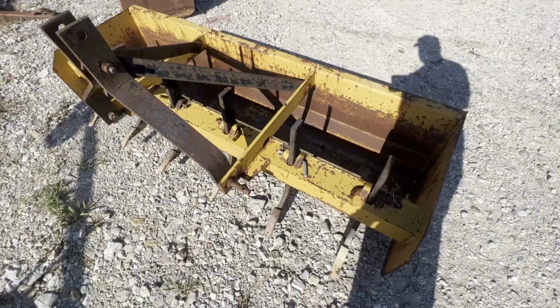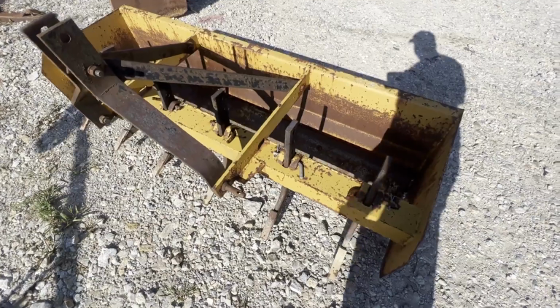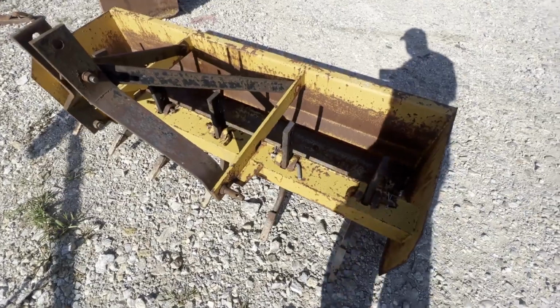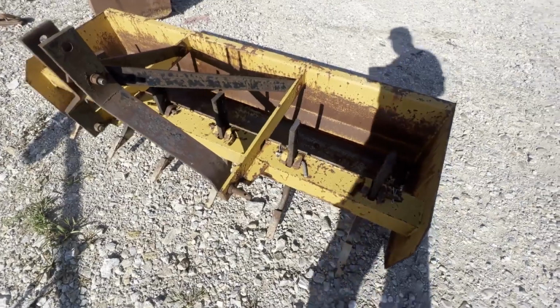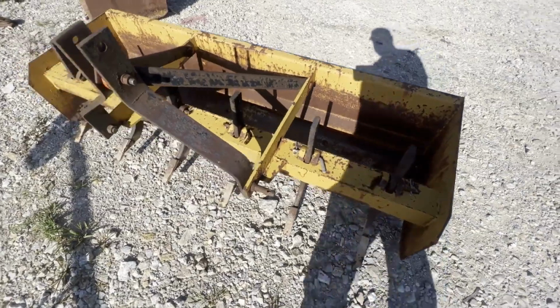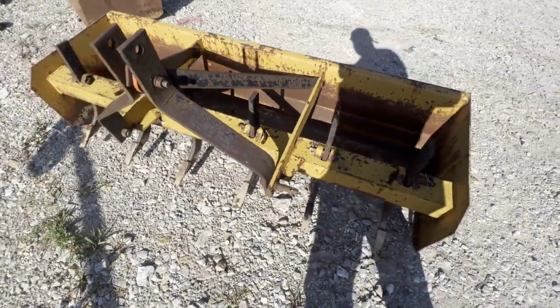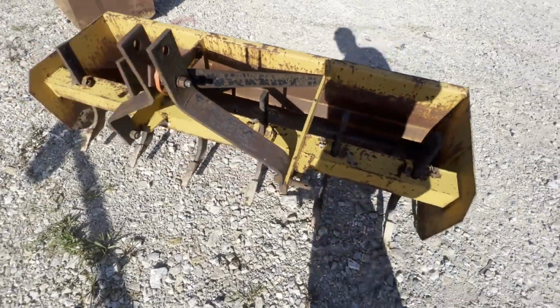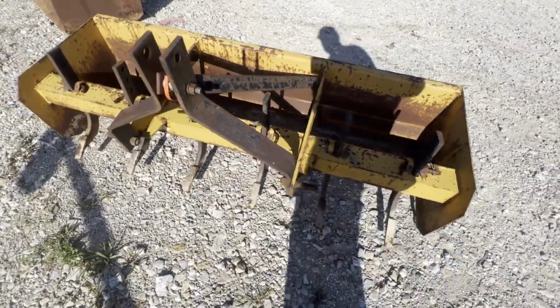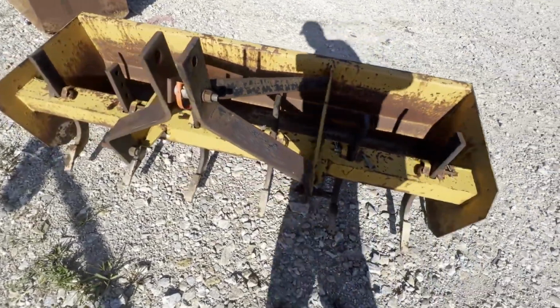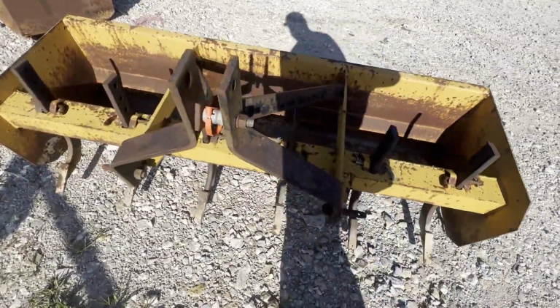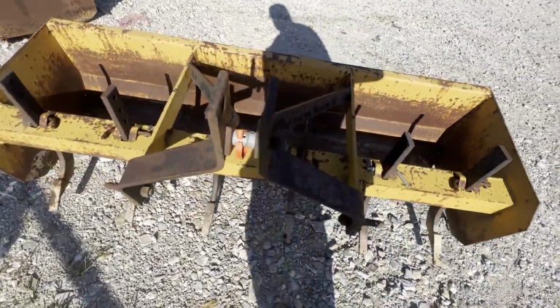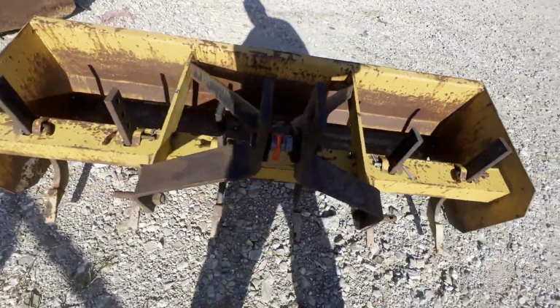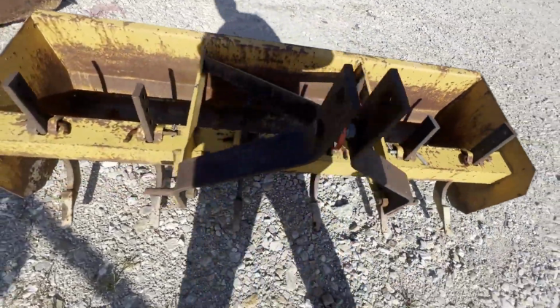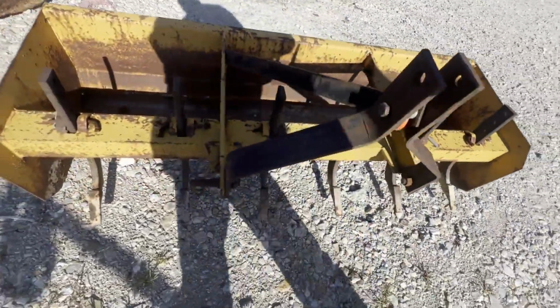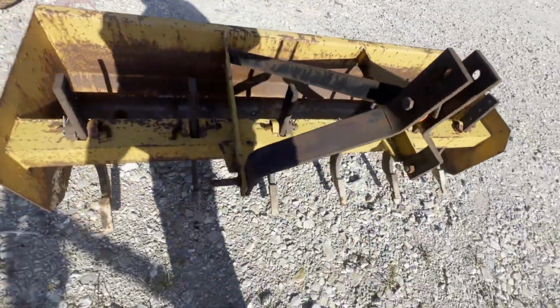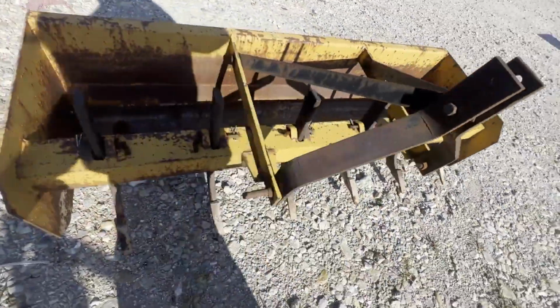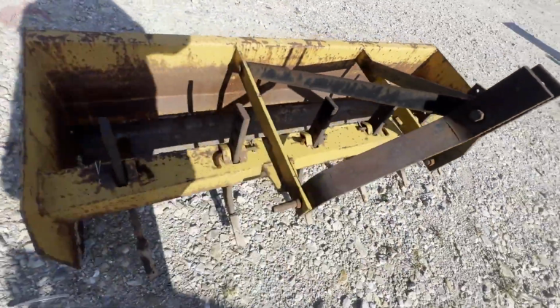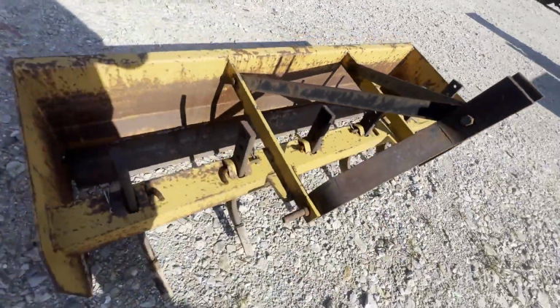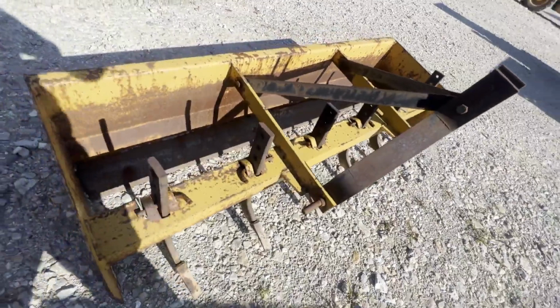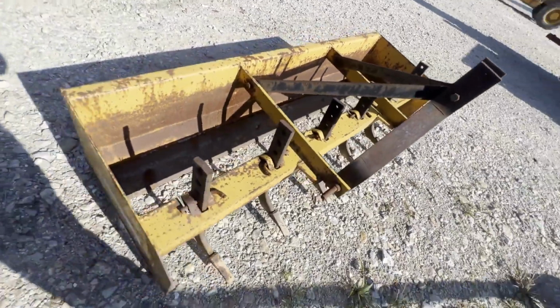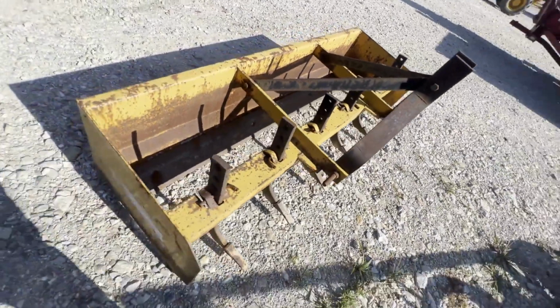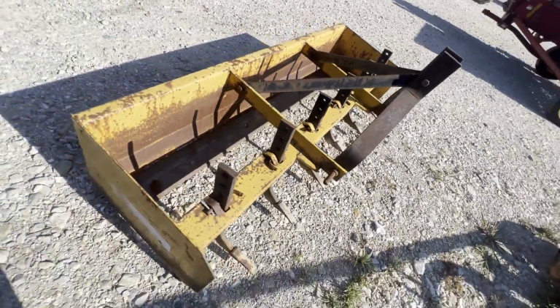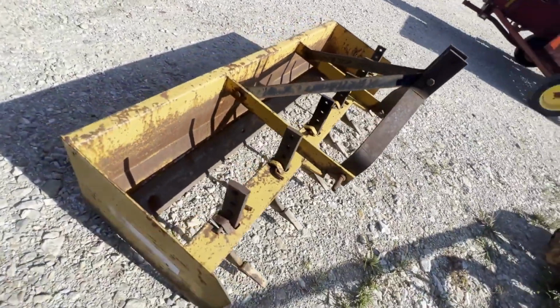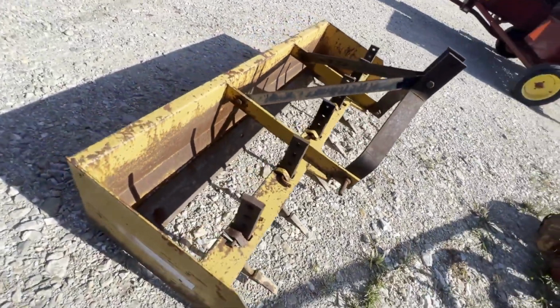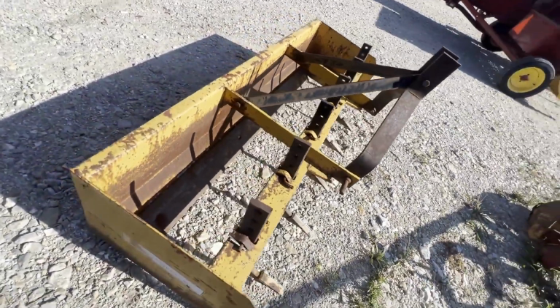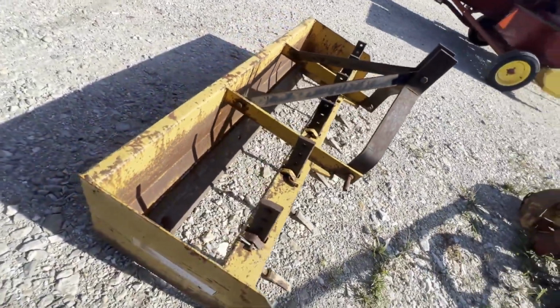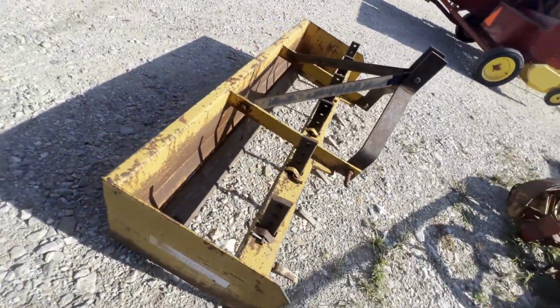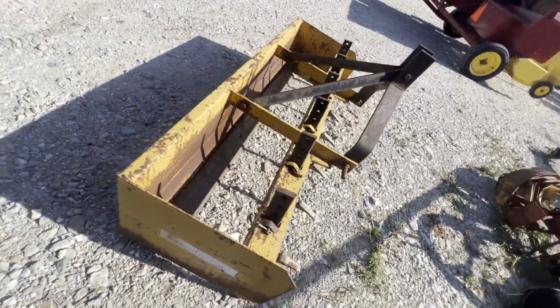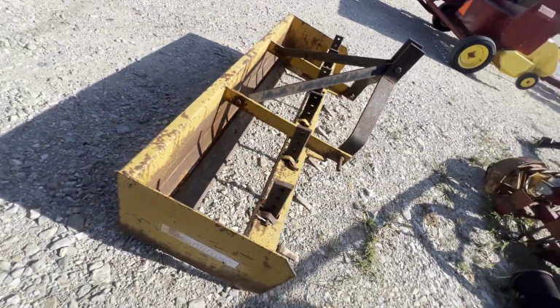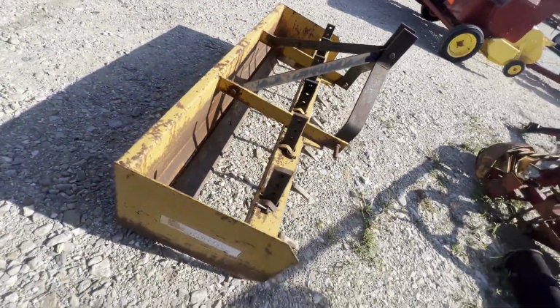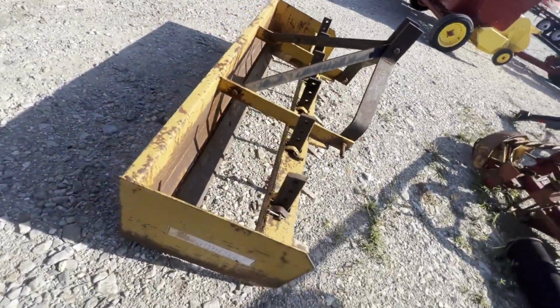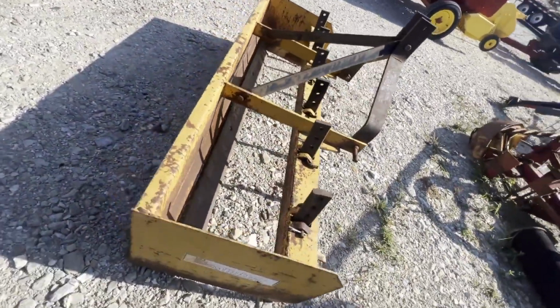Folks, here's a King Cutter six-foot box blade. Good scarifier teeth. The moldboard cutting edge is flippable and replaceable.